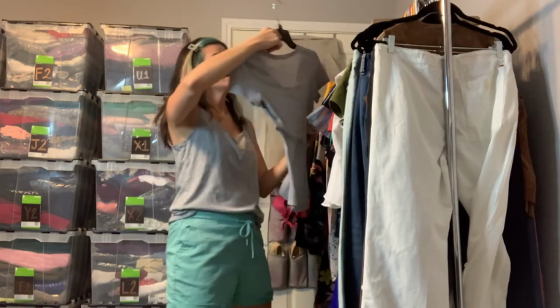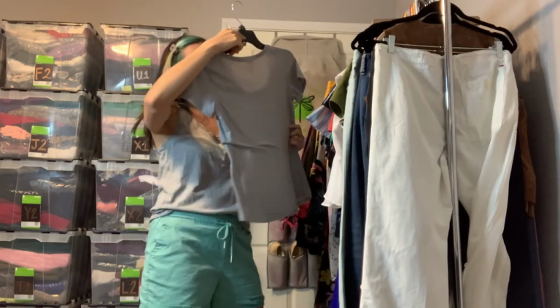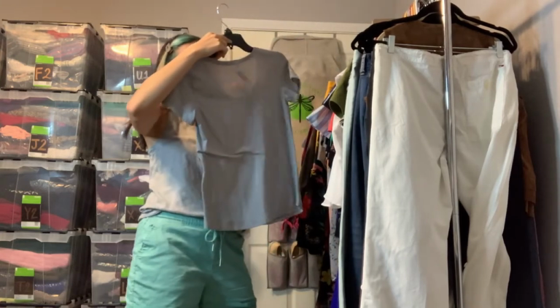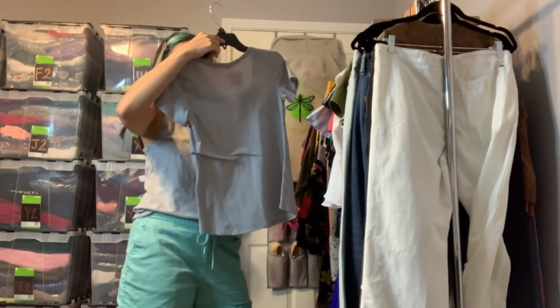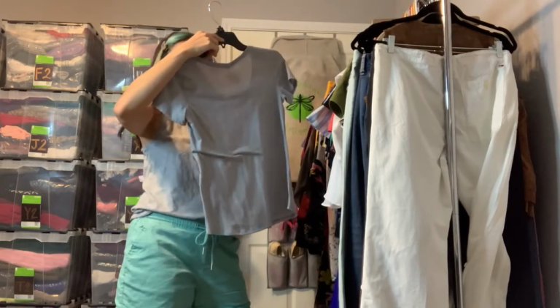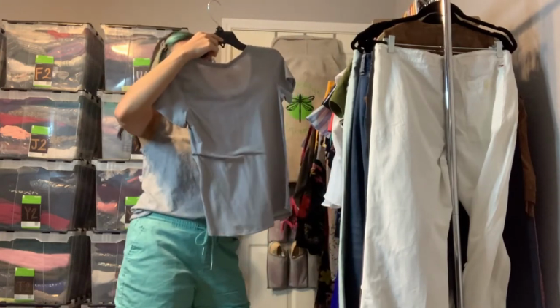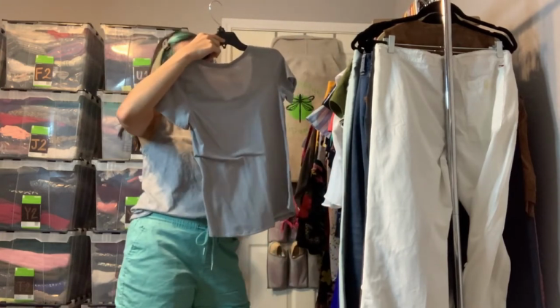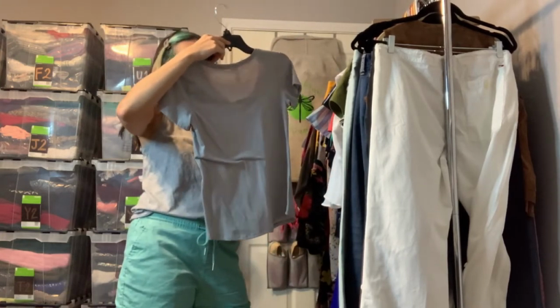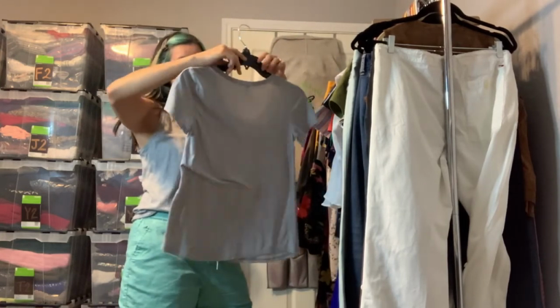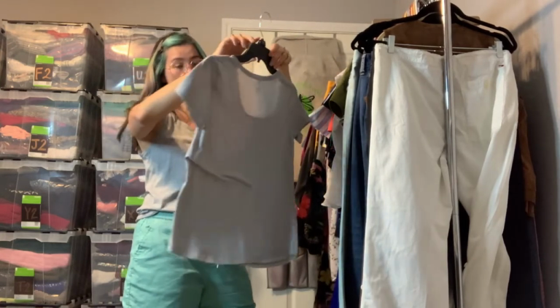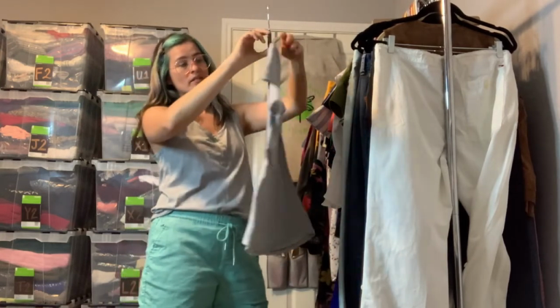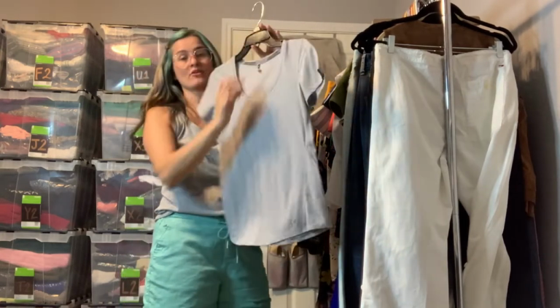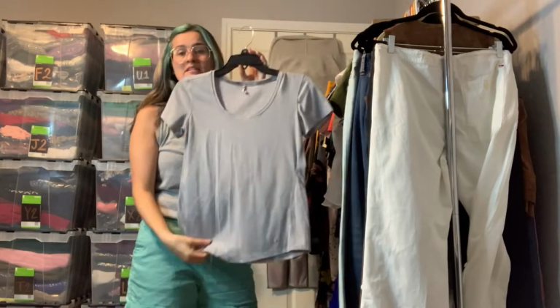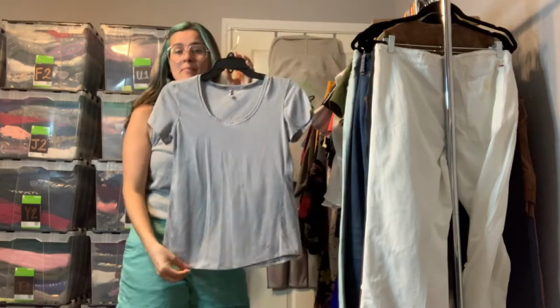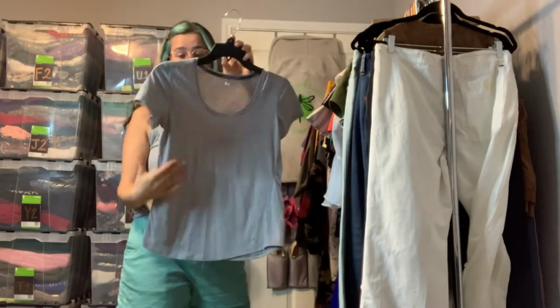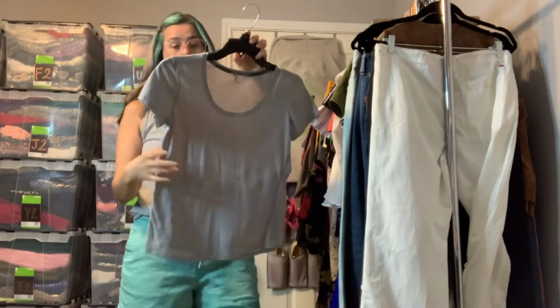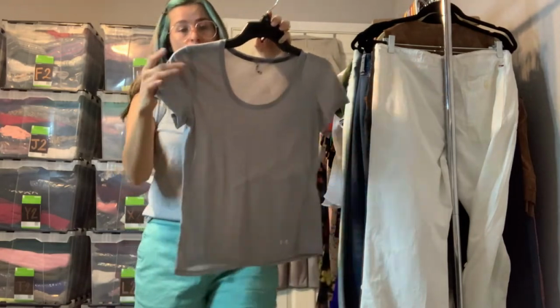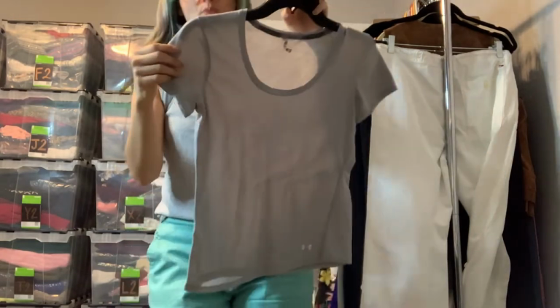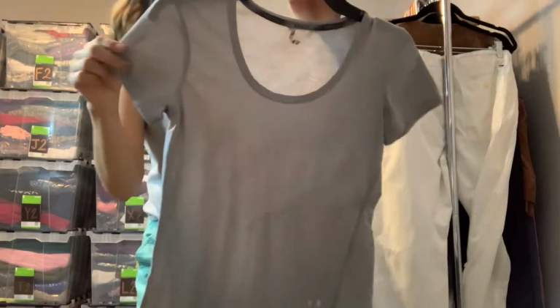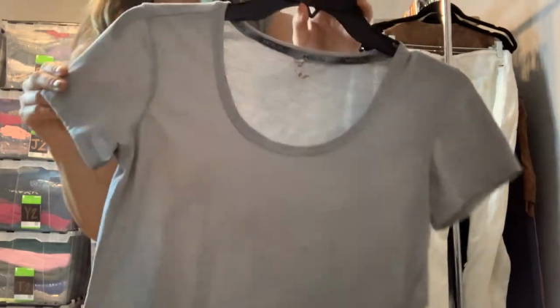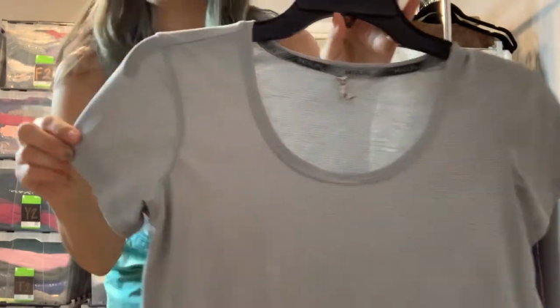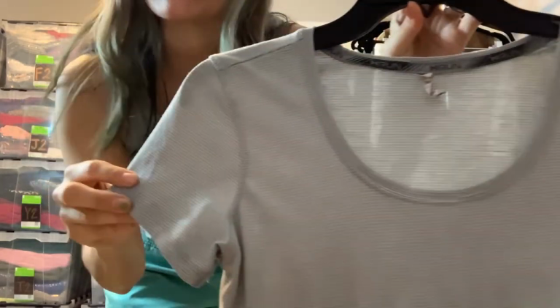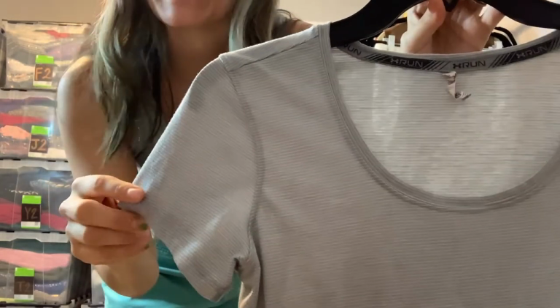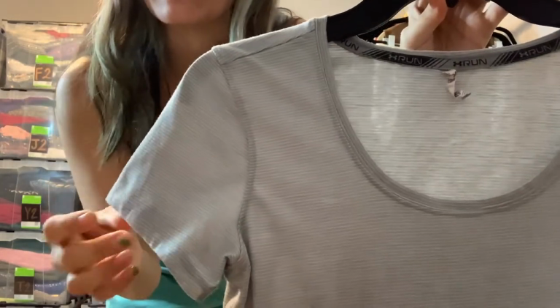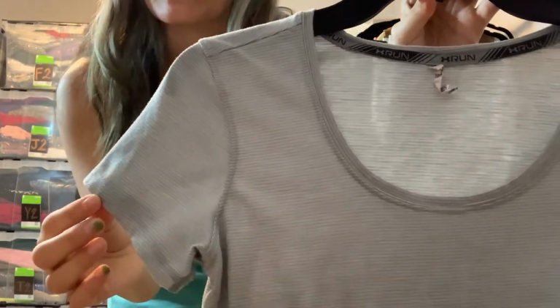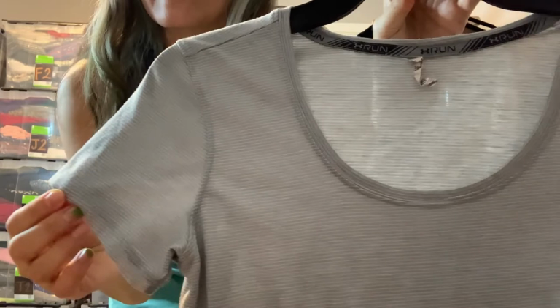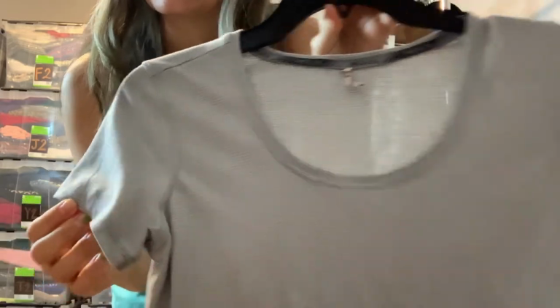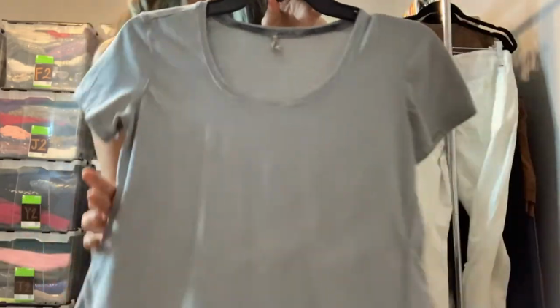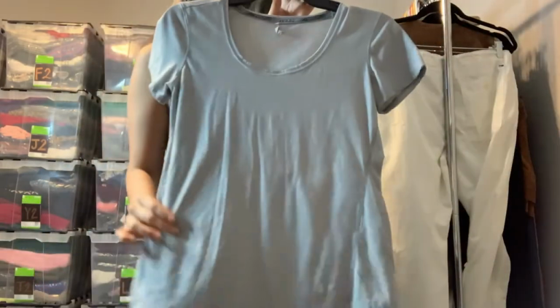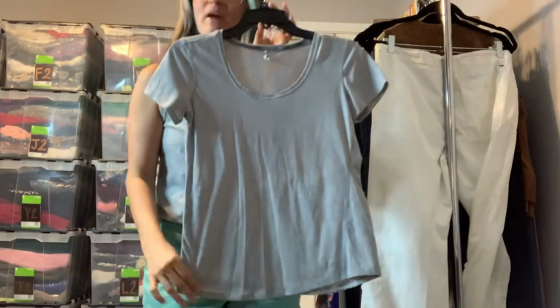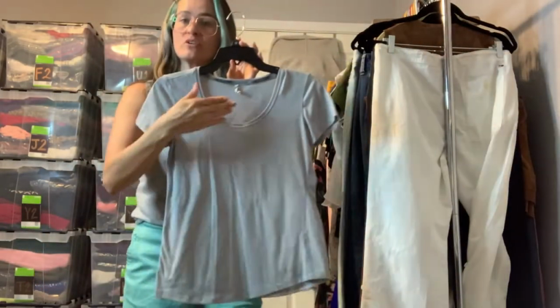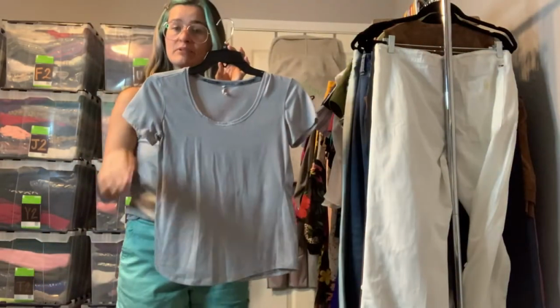Got another Under Armour — this one is an extra small, another running top in gray with white stripes on it. It is pretty lightweight and looked a little bit sheer up close.